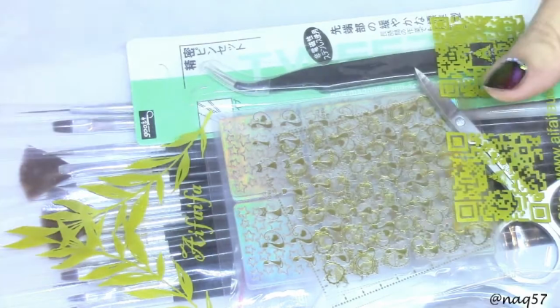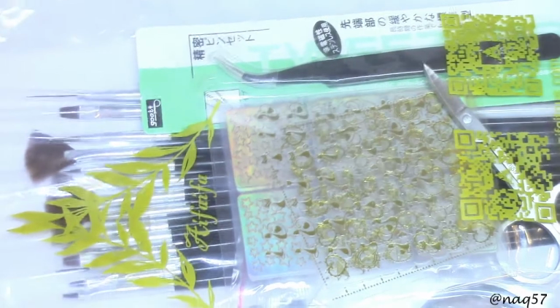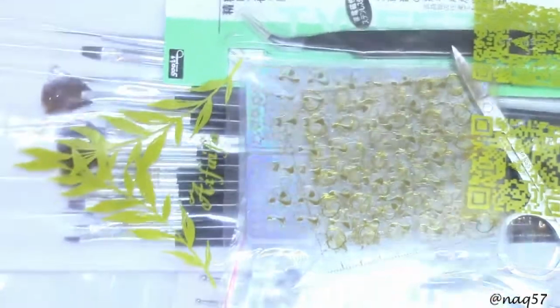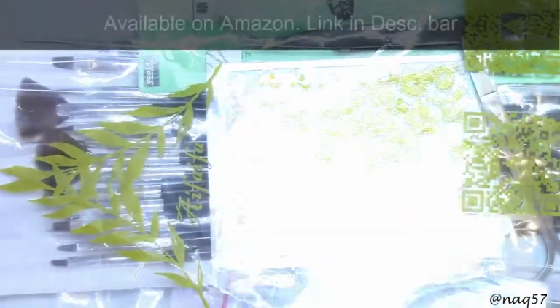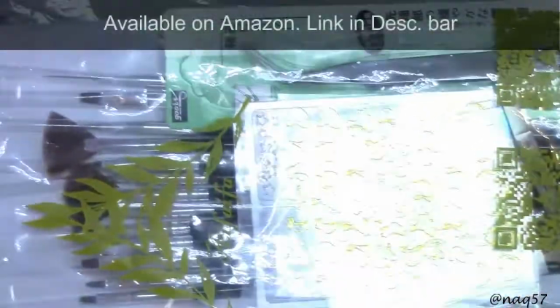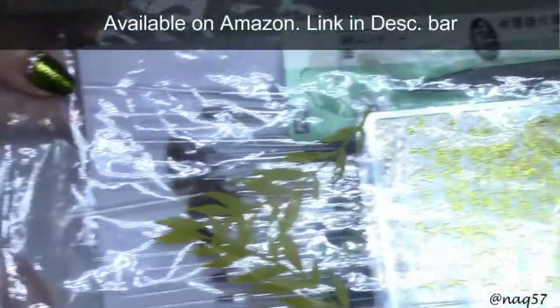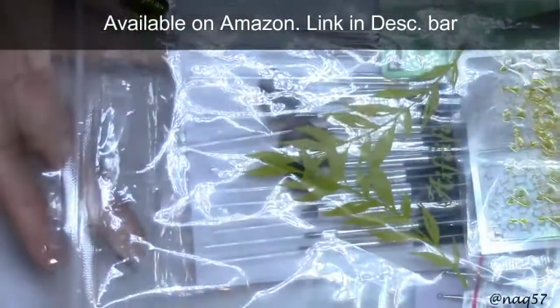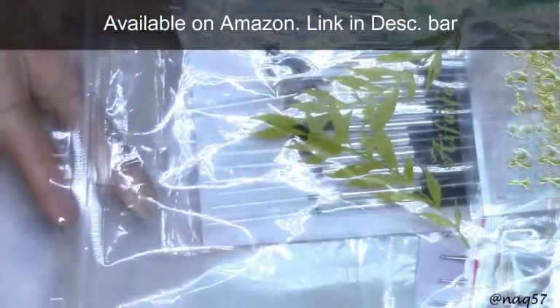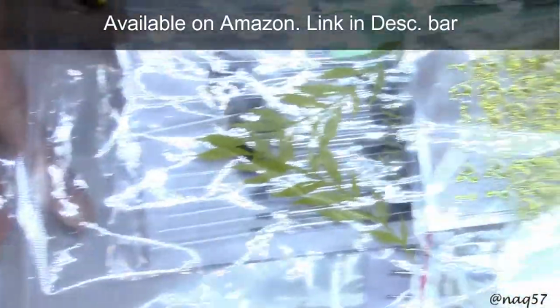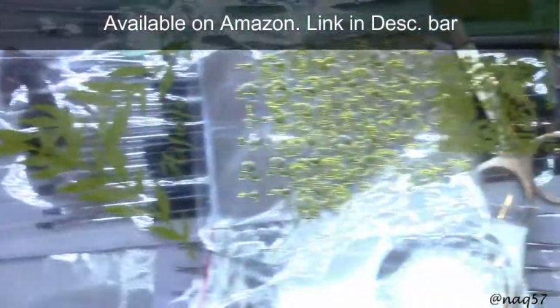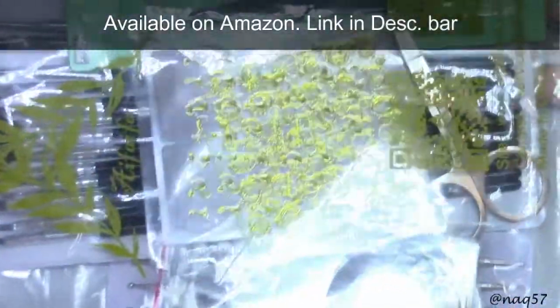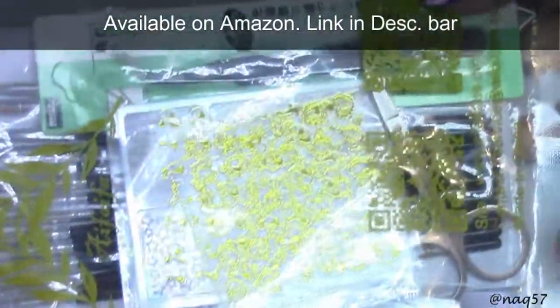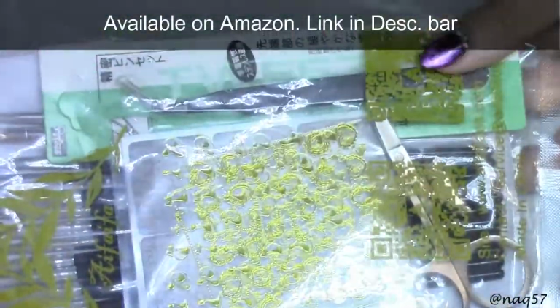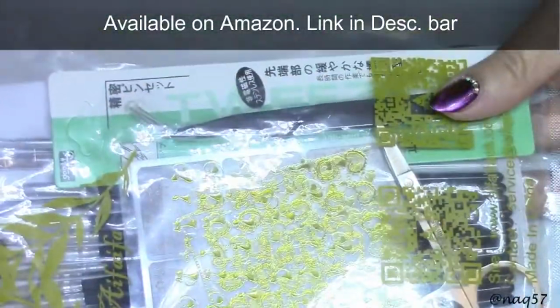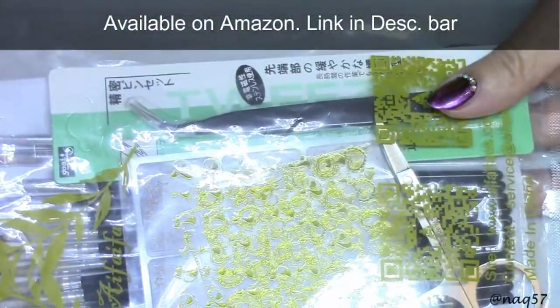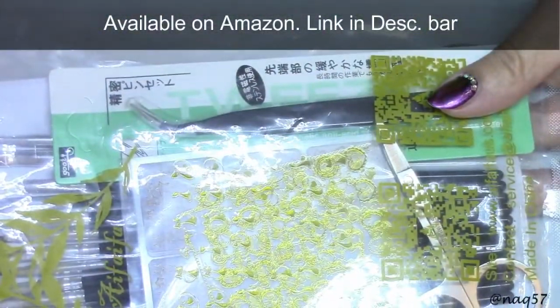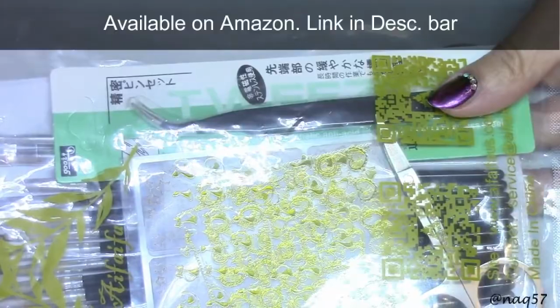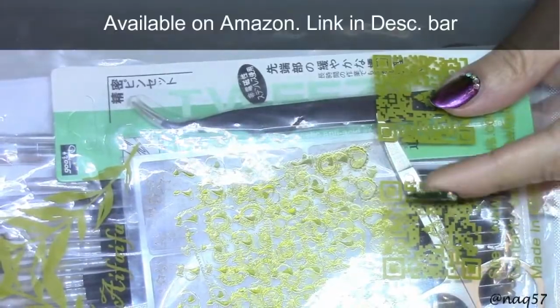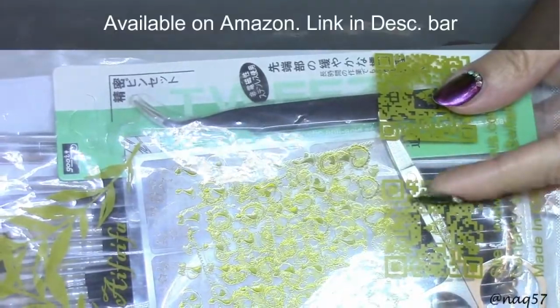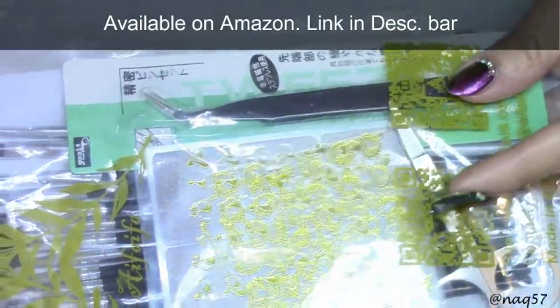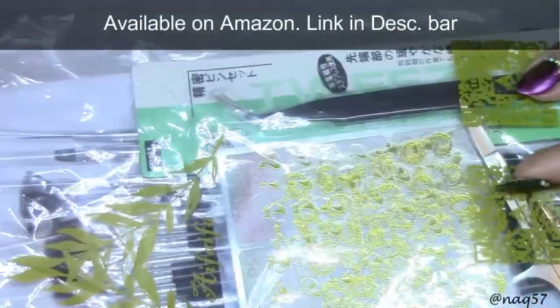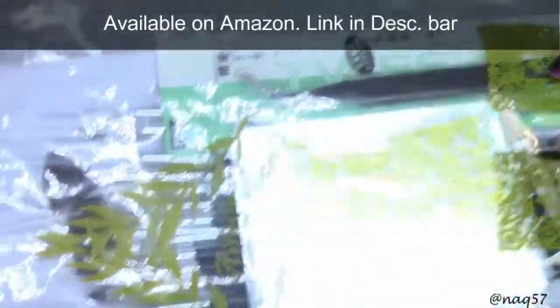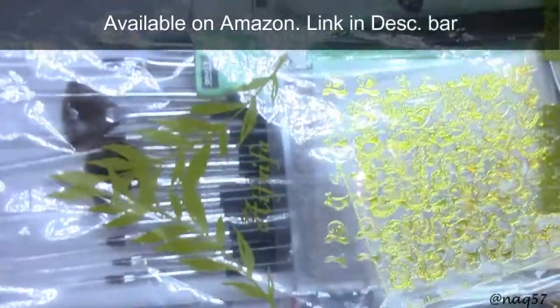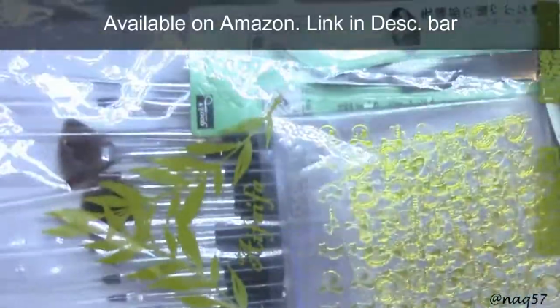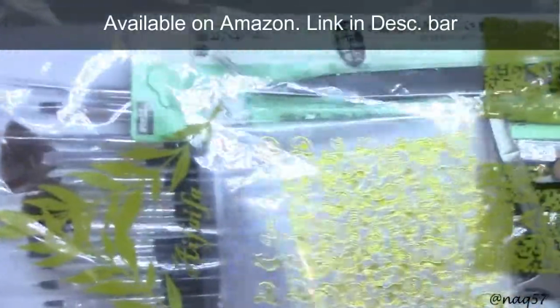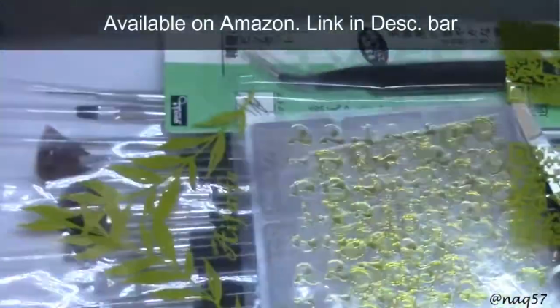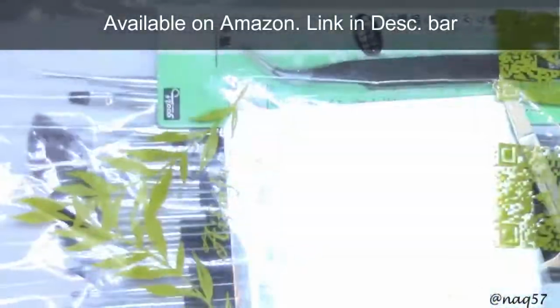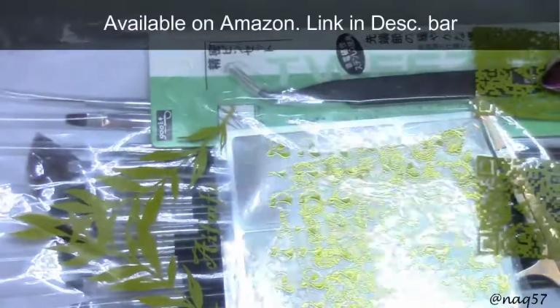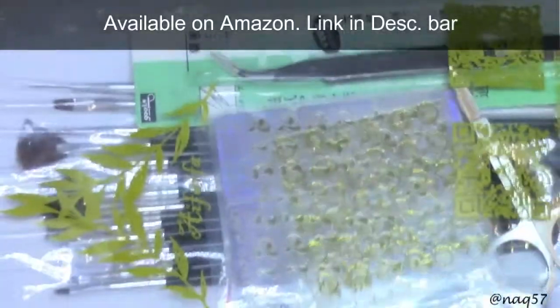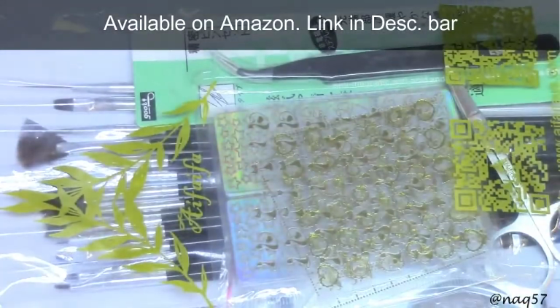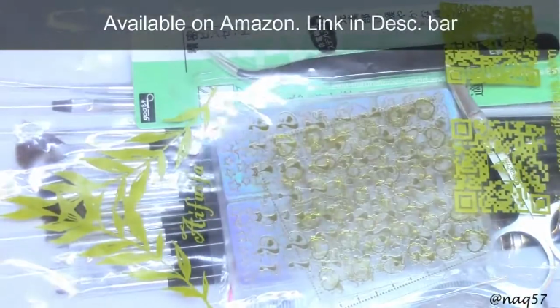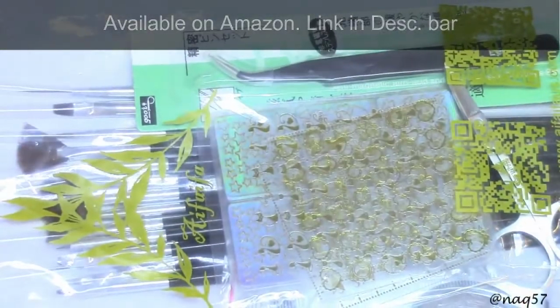I have it all right here, still in the Ziploc bag - I wanted to show you how it comes. This package consists mostly of nail stickers, stencils, nail tools, and nail brushes. Let's remove everything from the bag and take a closer look.